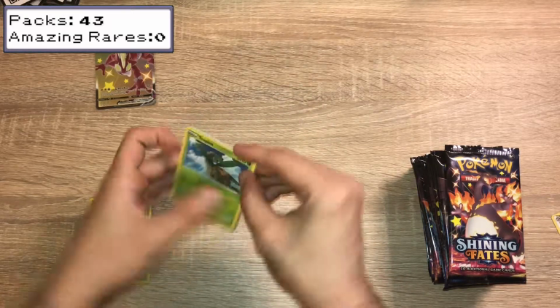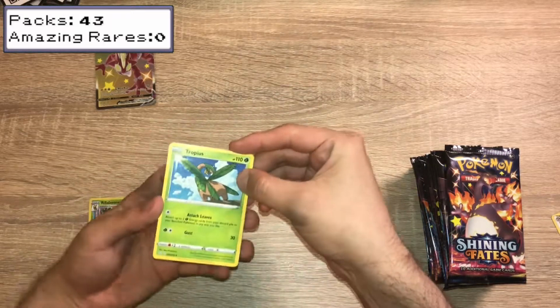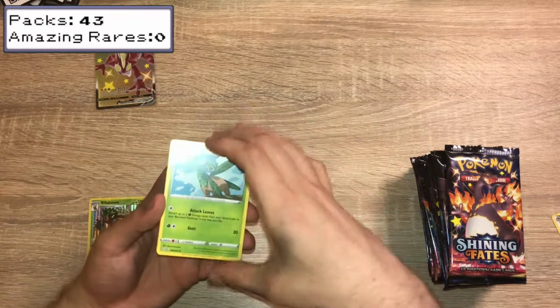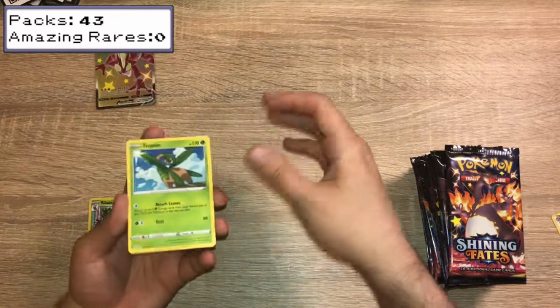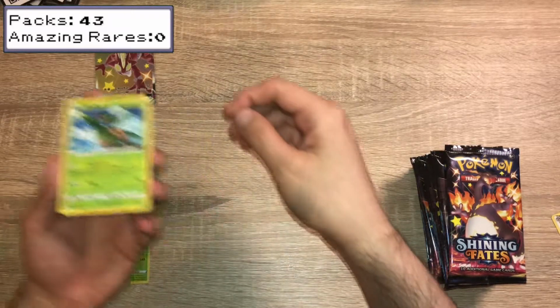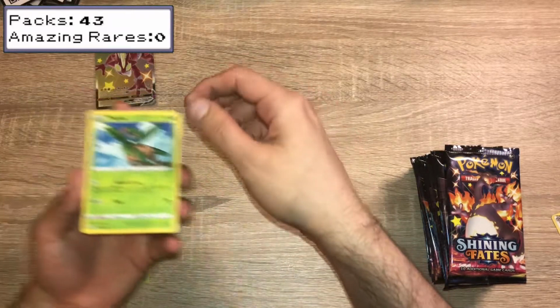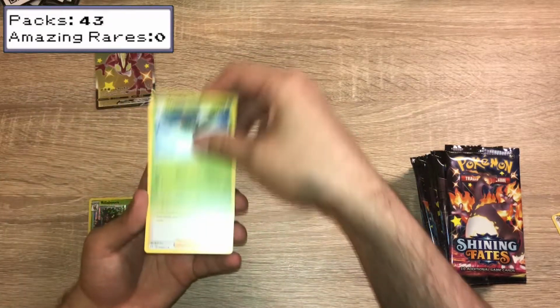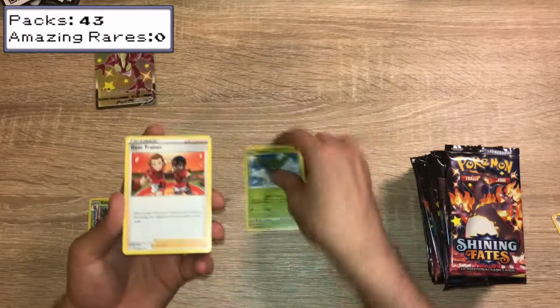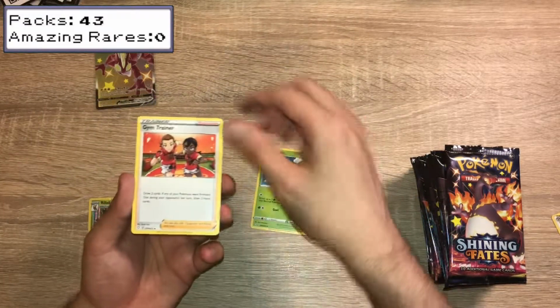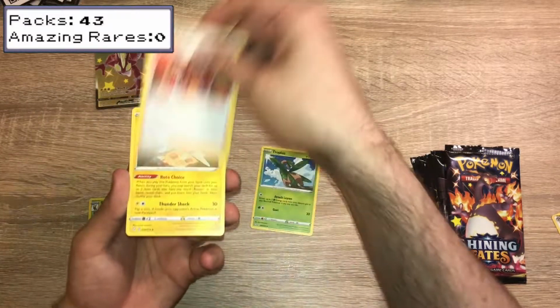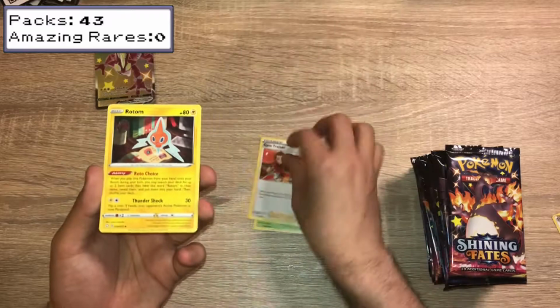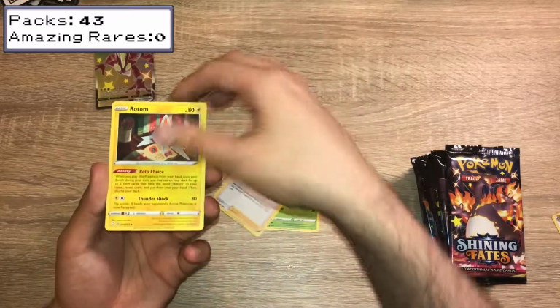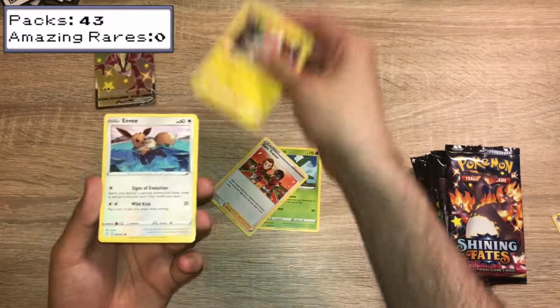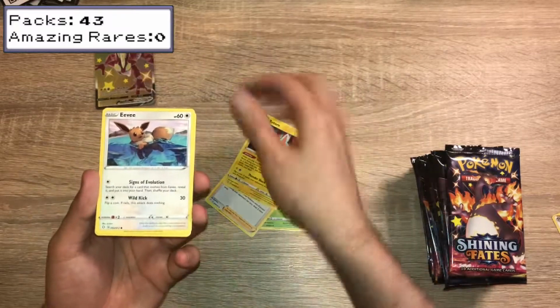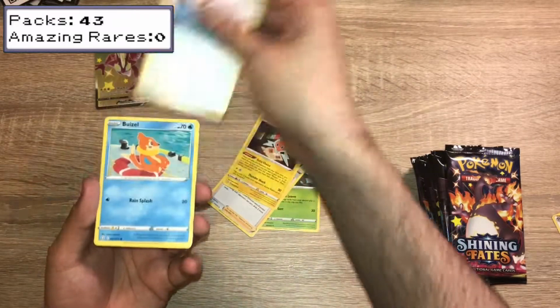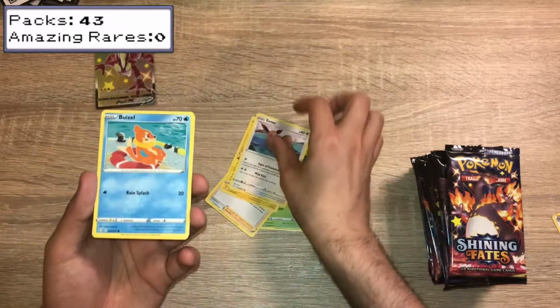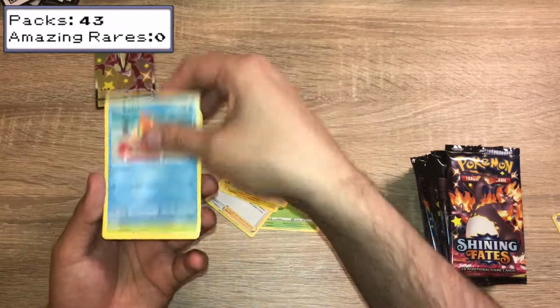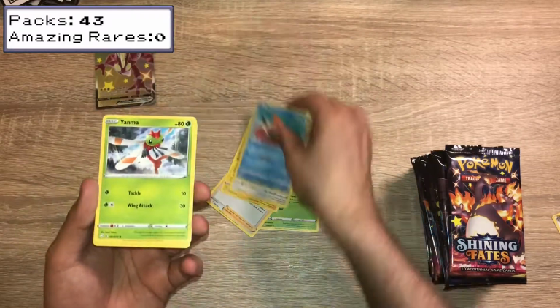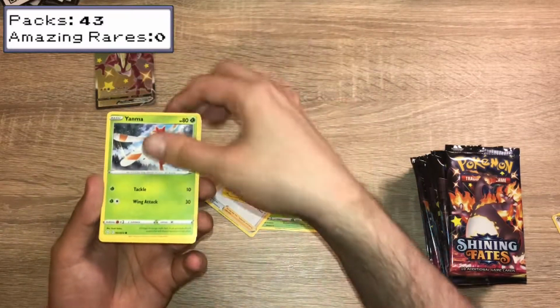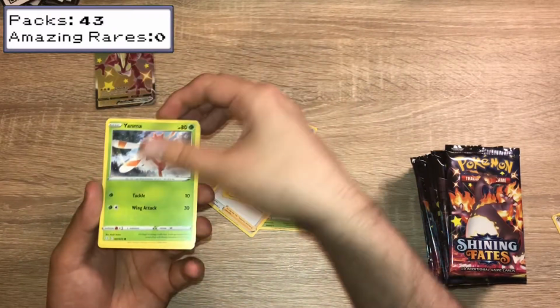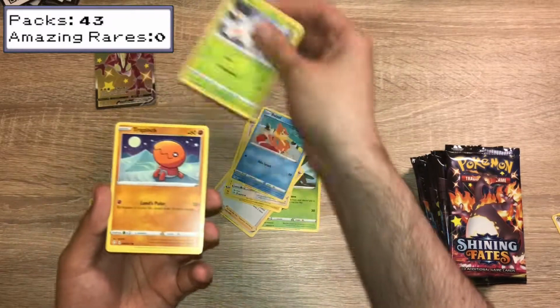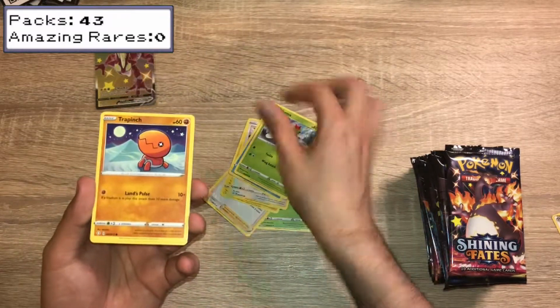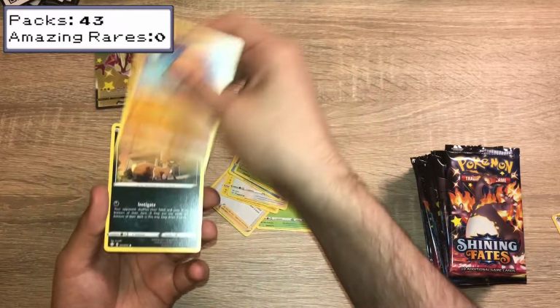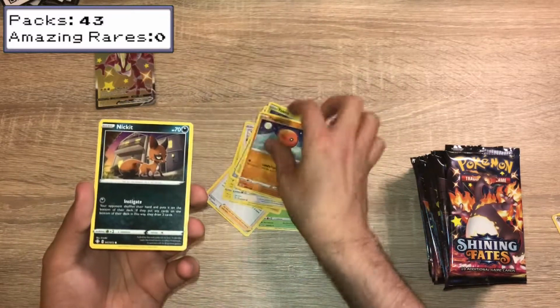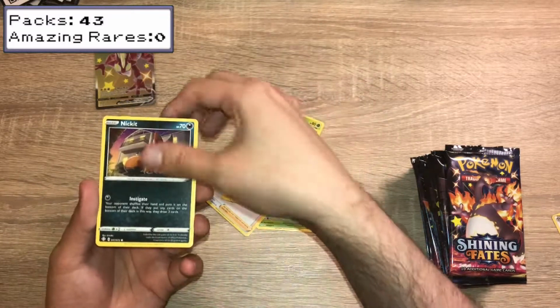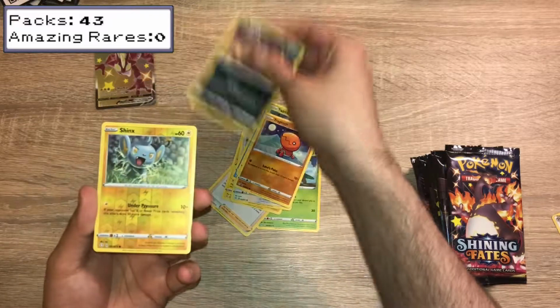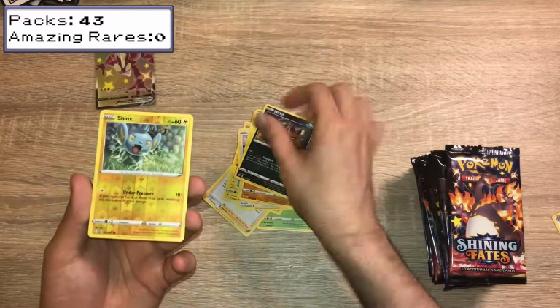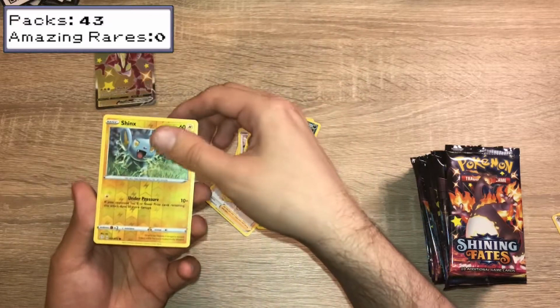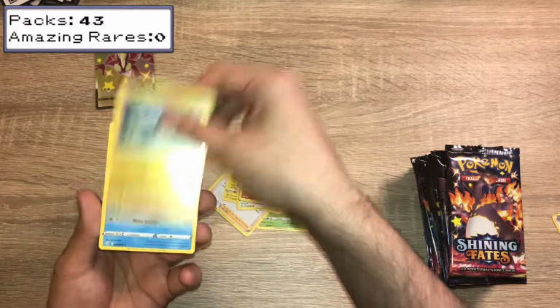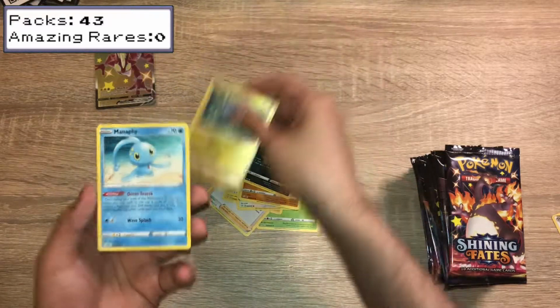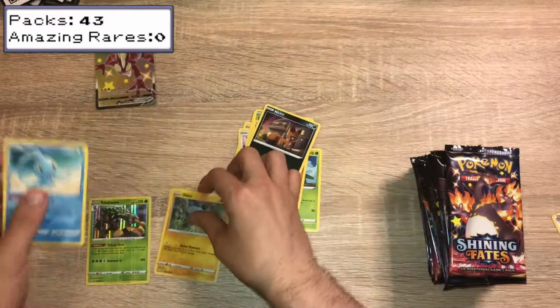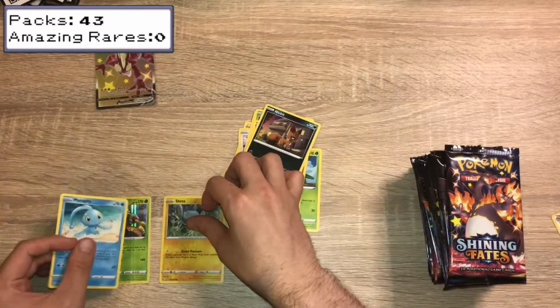We have a Trippius, Gym Trainer, Rotom, Eevee, Bweezil, Yanma, Trapinch, Nickit, Reverse Holo Shinx, and a Manfi.